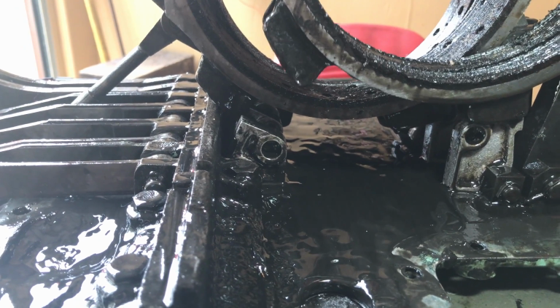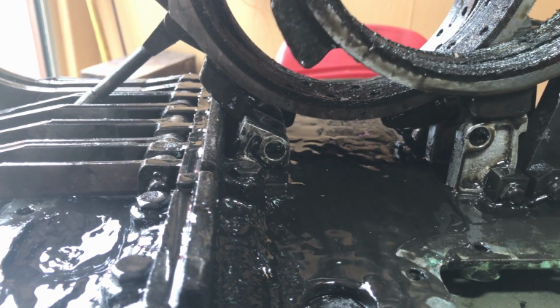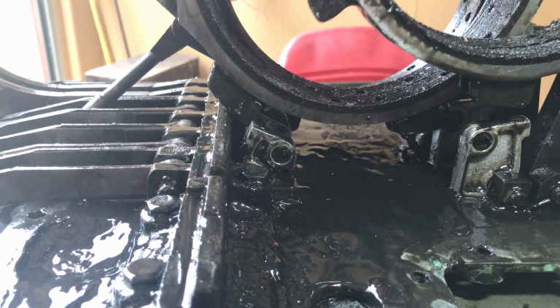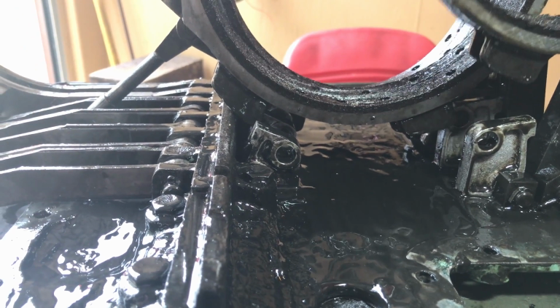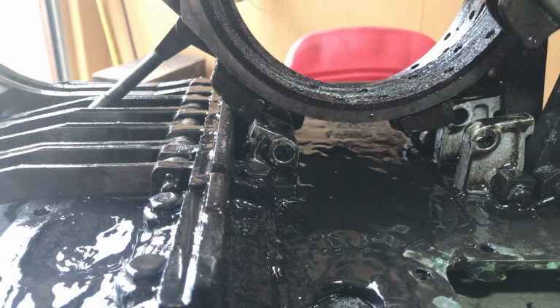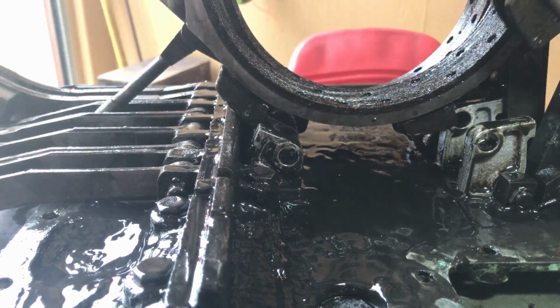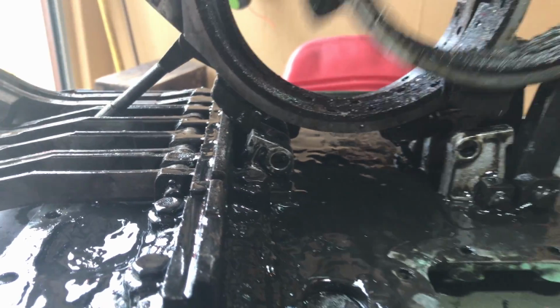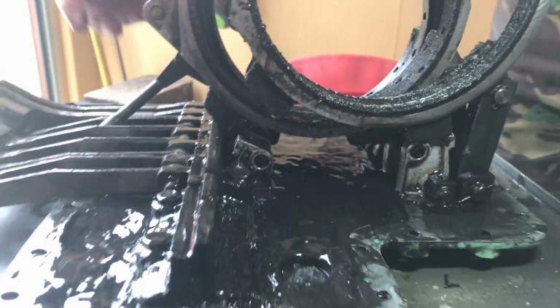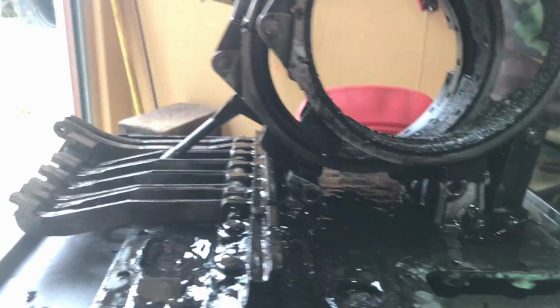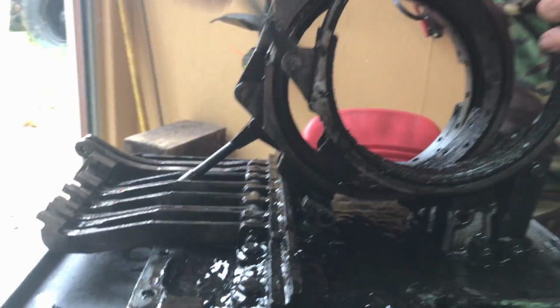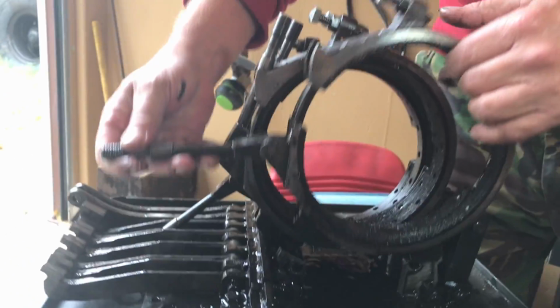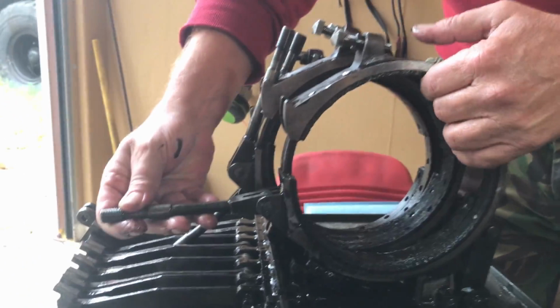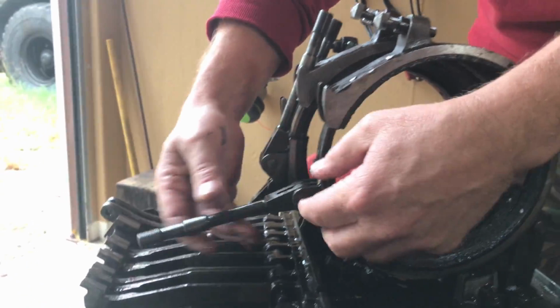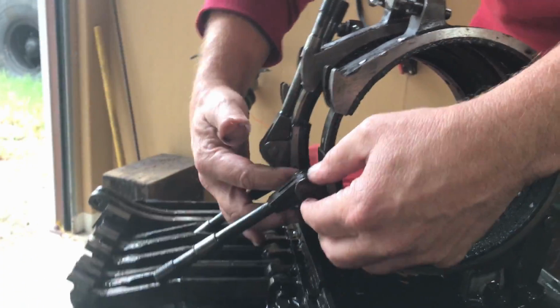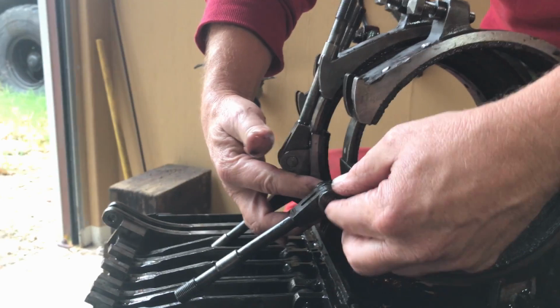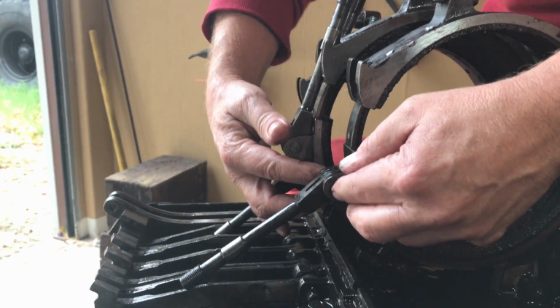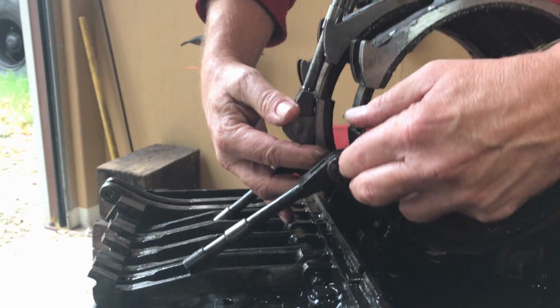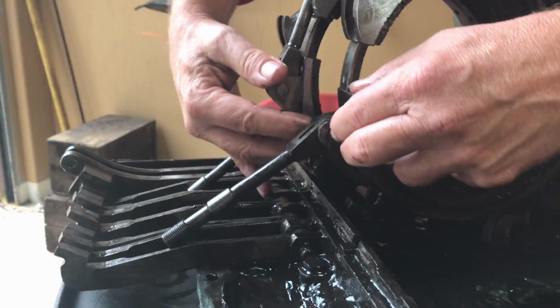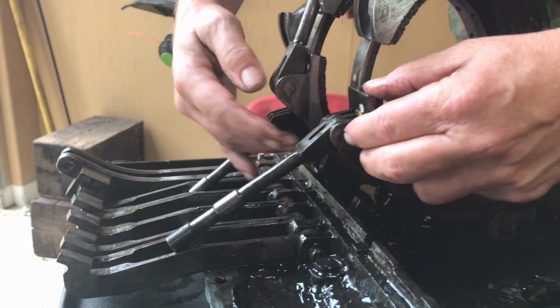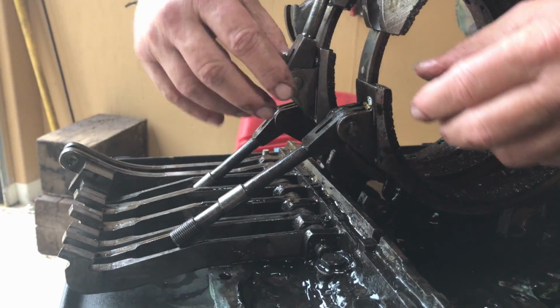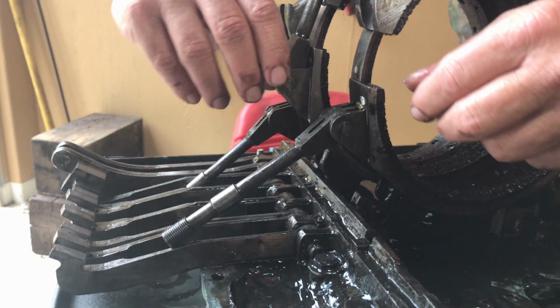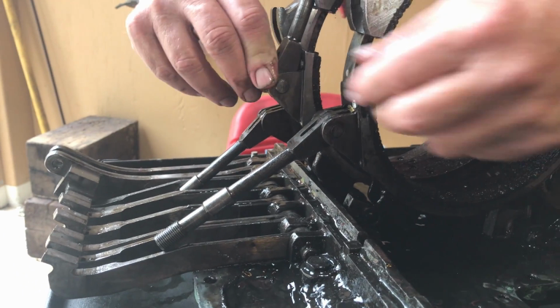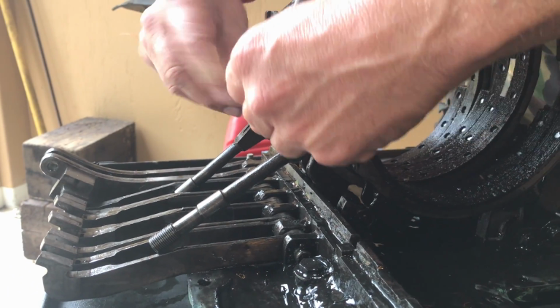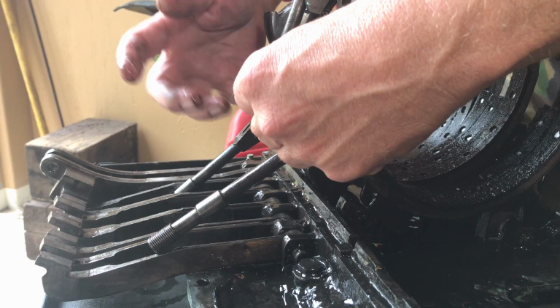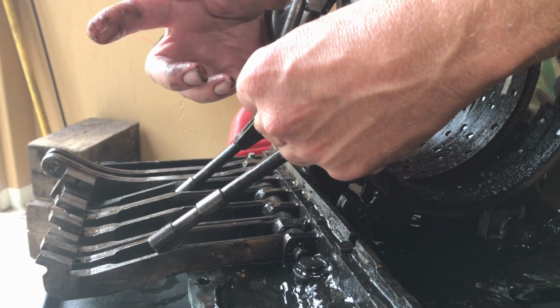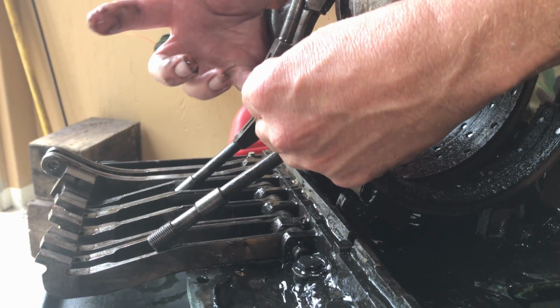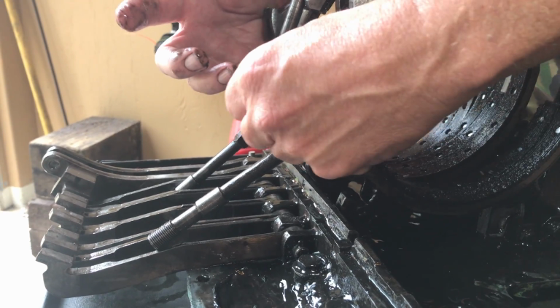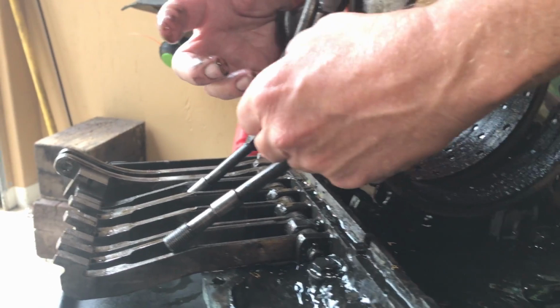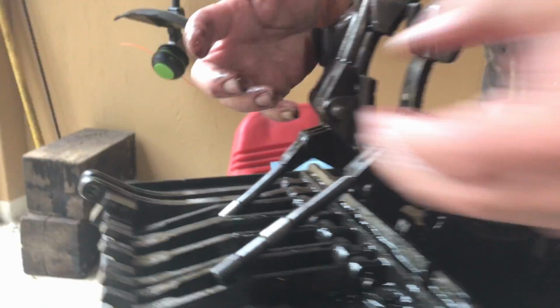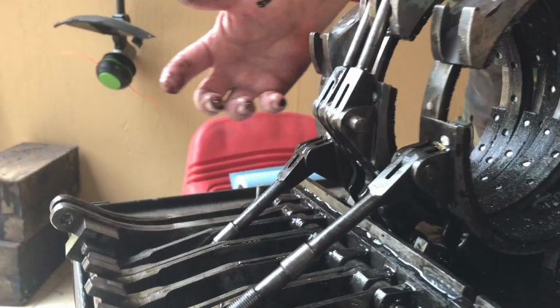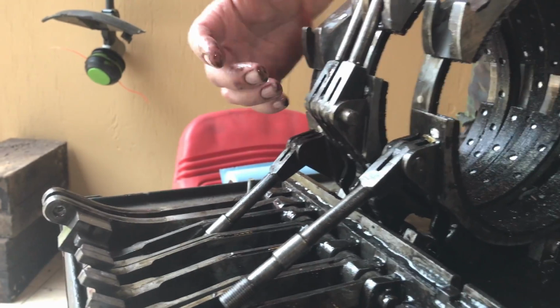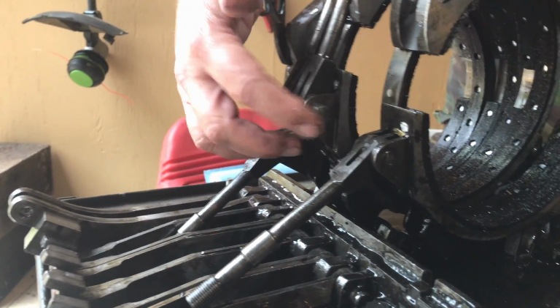The springs can go flying, so watch out. The arms on here are pinned — there's no key or anything, it's basically just a bolt that'll pop out. There's one little pin, and there are going to be four of them total.